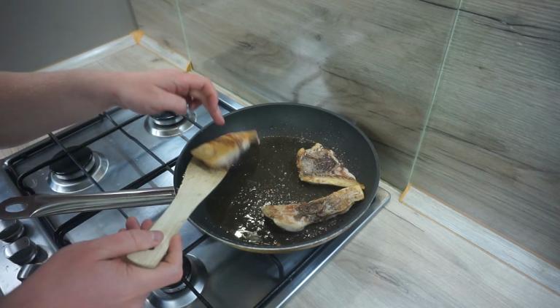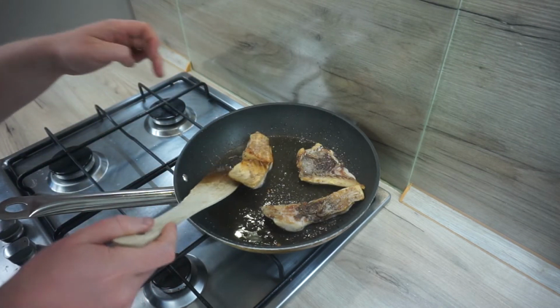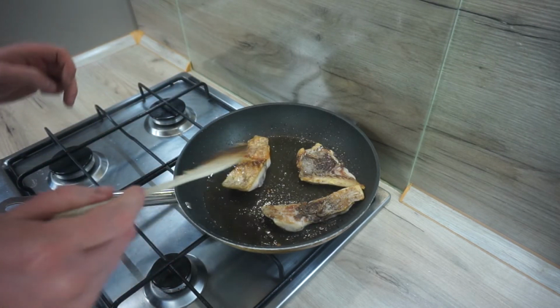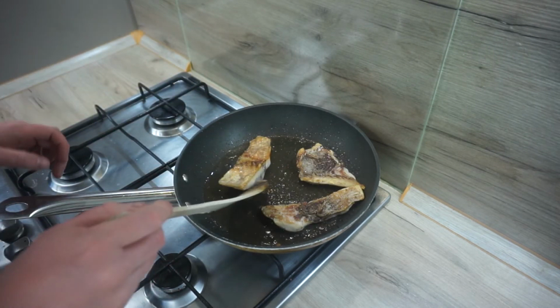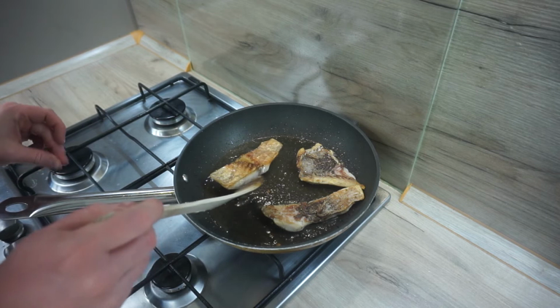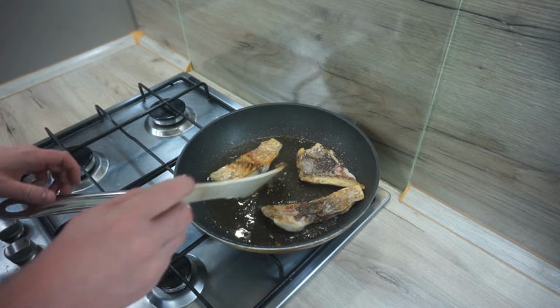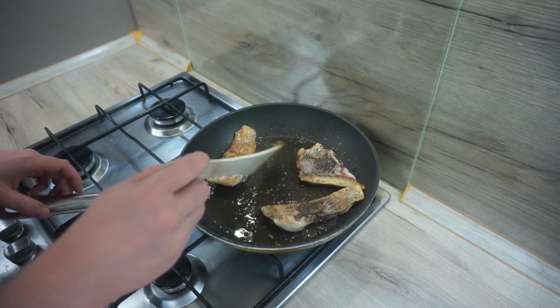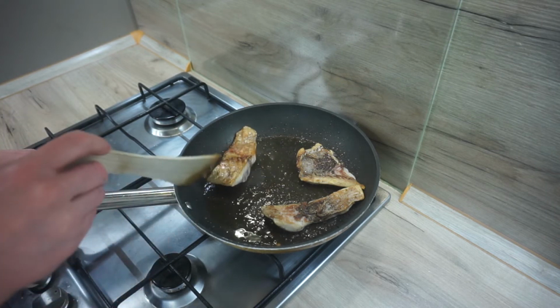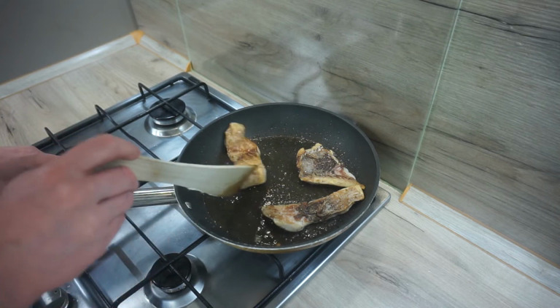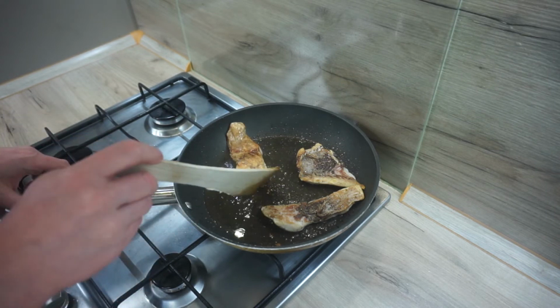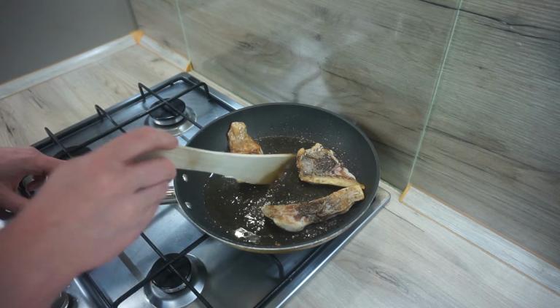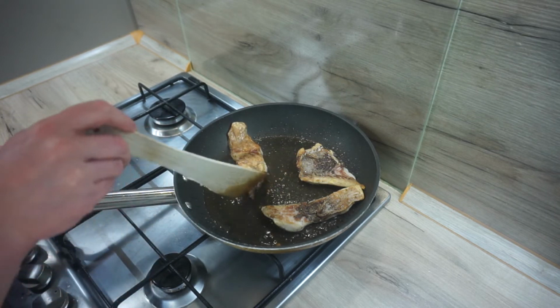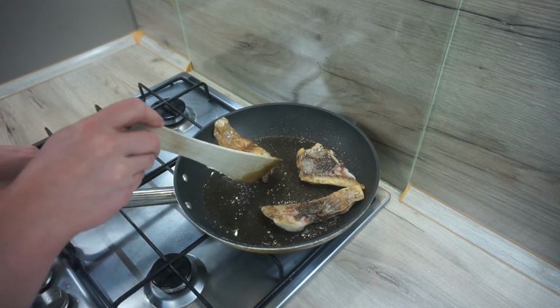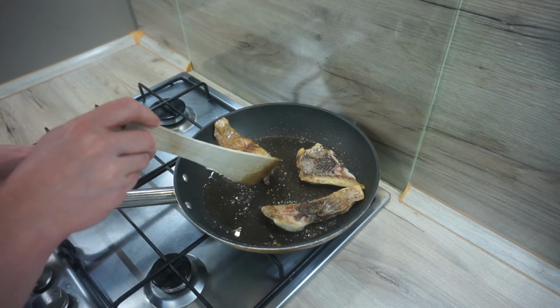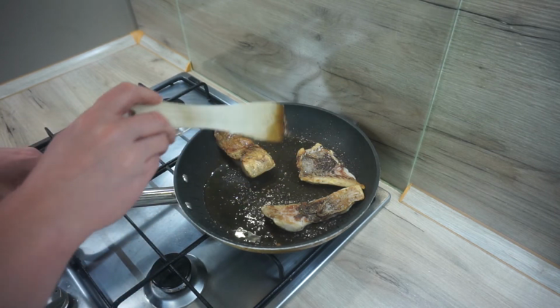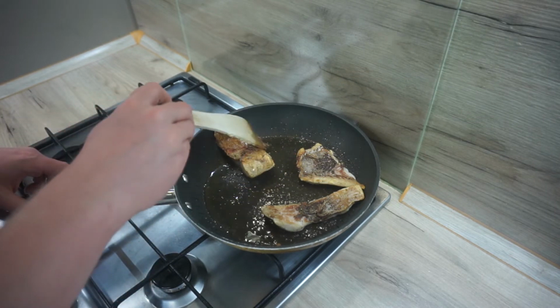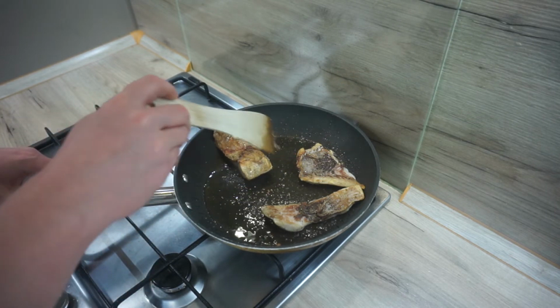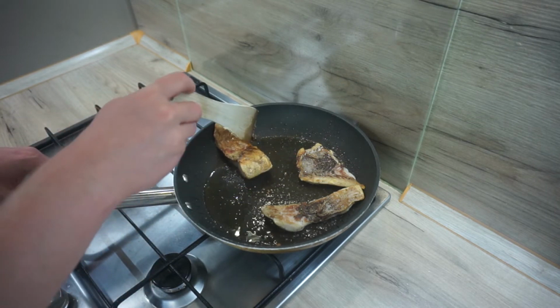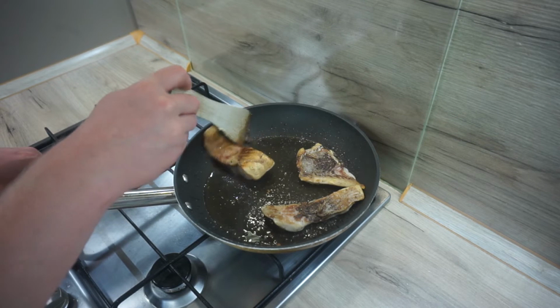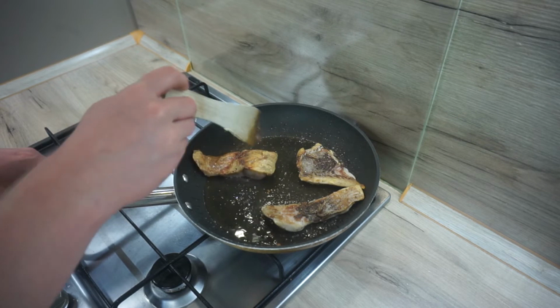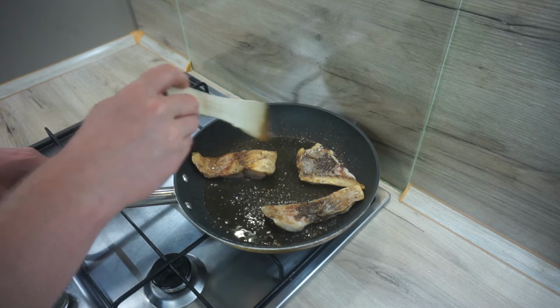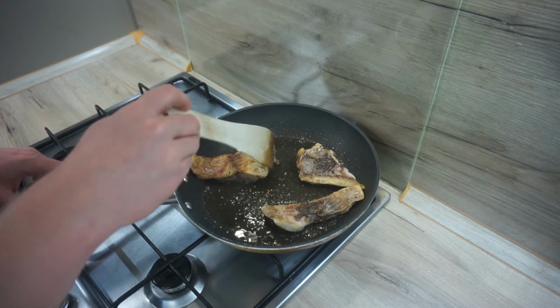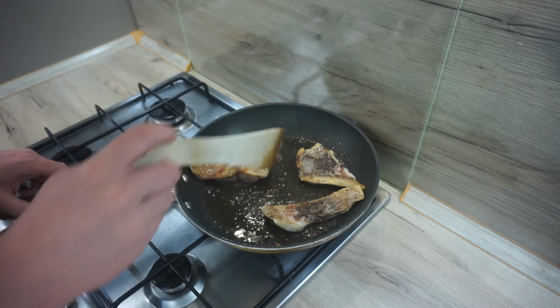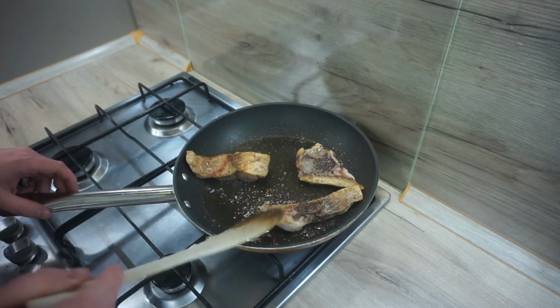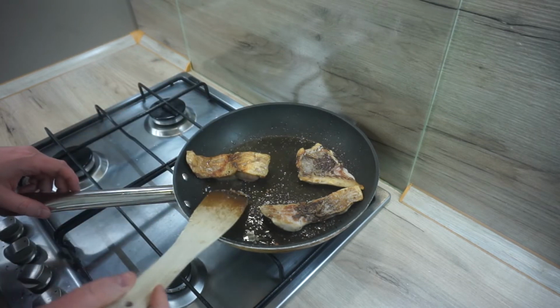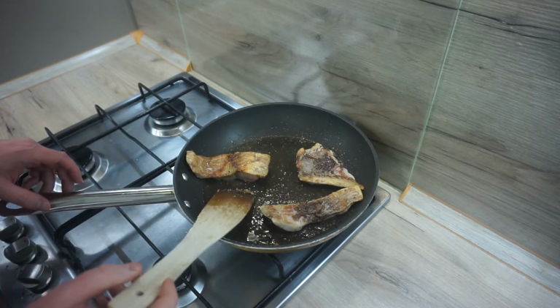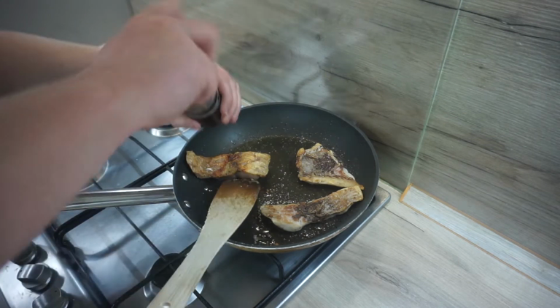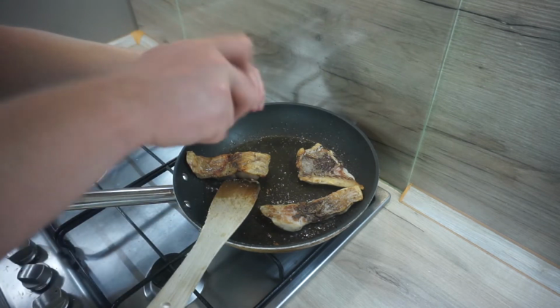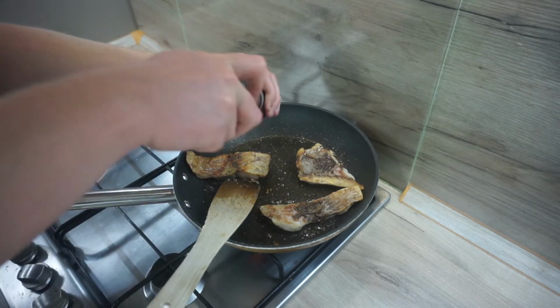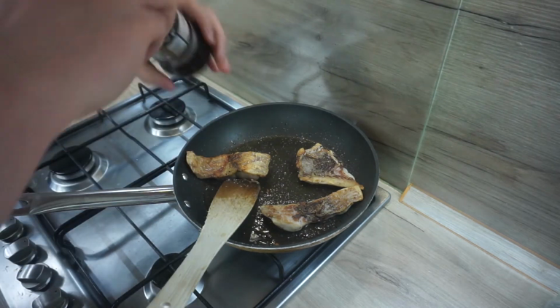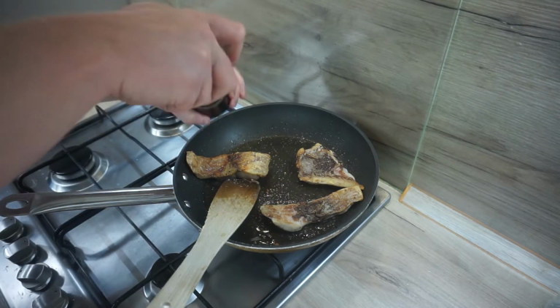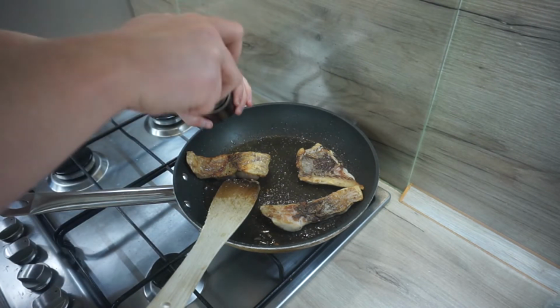I'm using carp, but you can use a pike or a zander instead. You can use lard for frying, but to keep it lenten, I used vegetable oil. Fish, despite its meat, was considered lenten, and in the medieval ecclesiastical year there was more than enough lent.